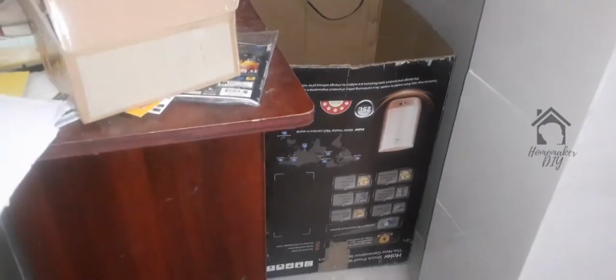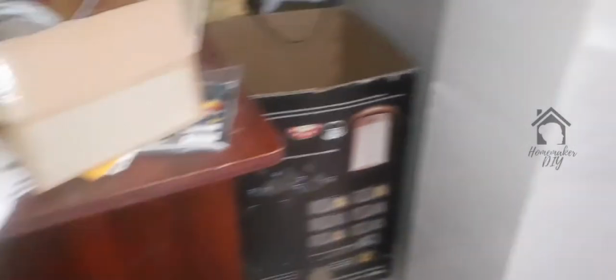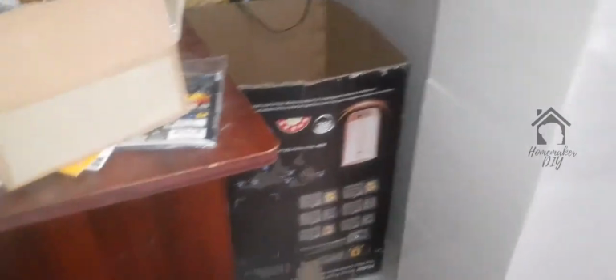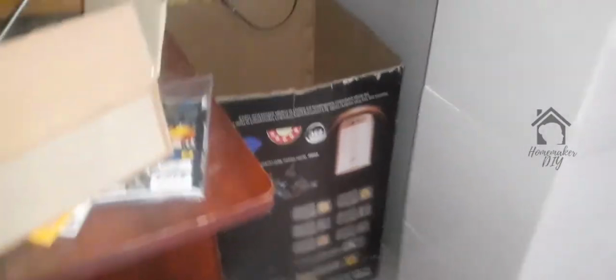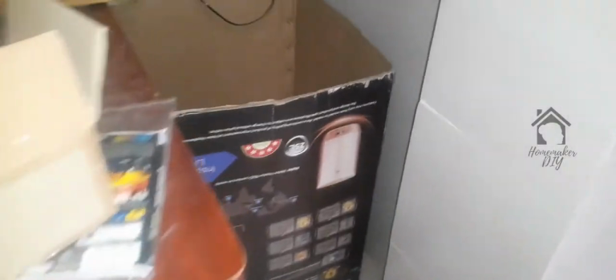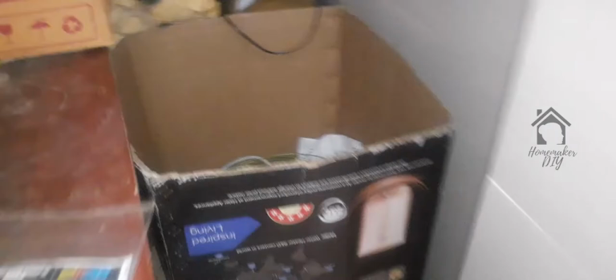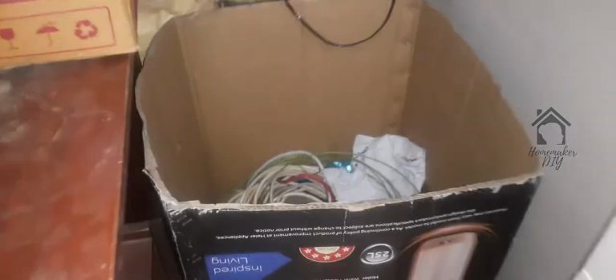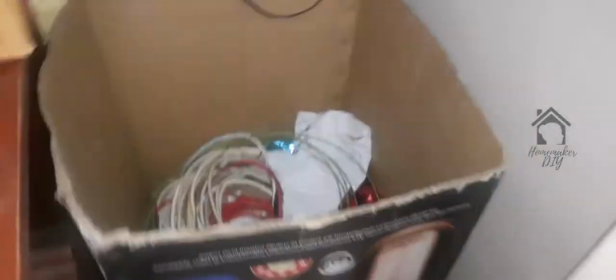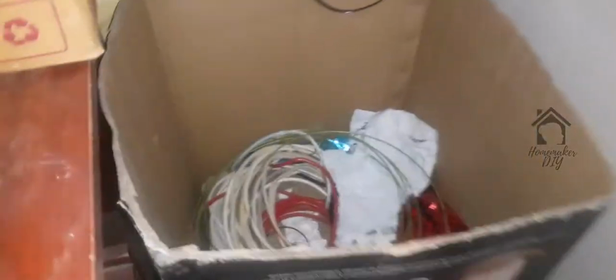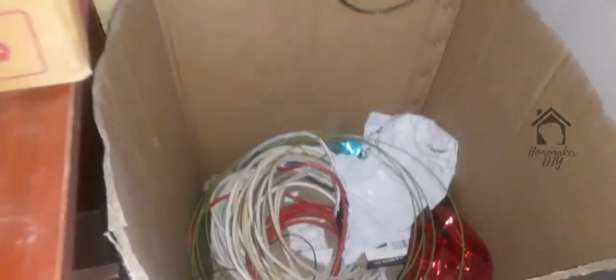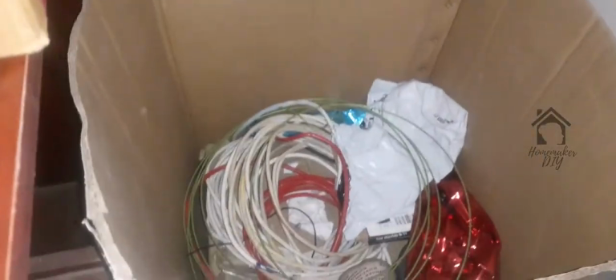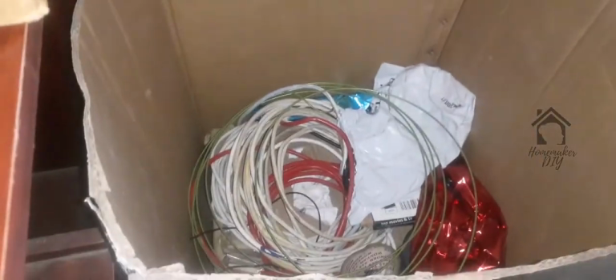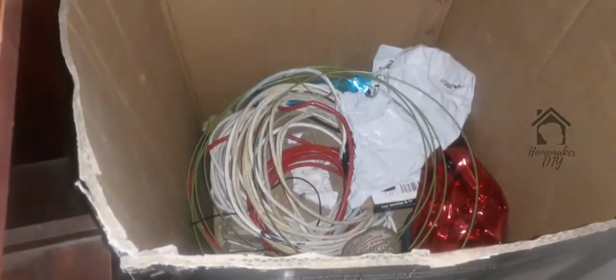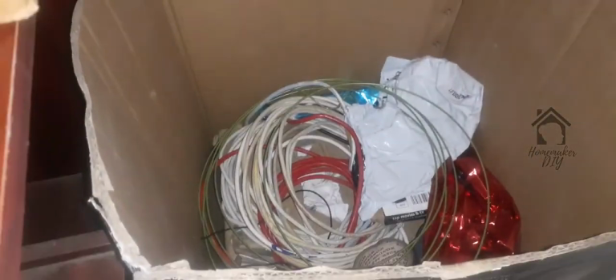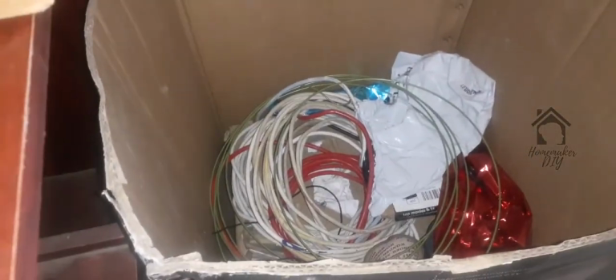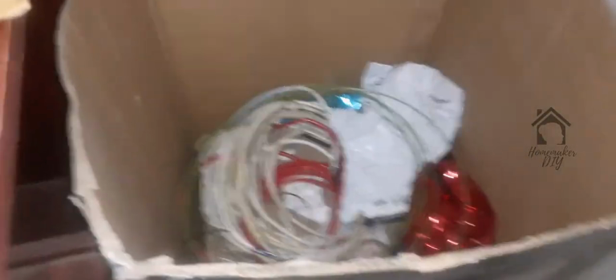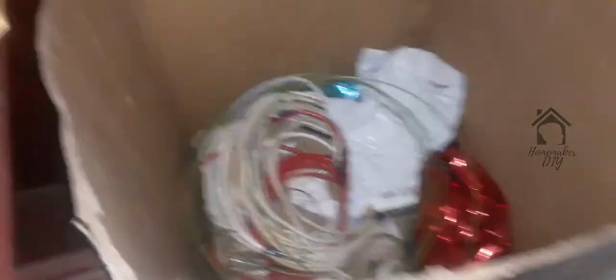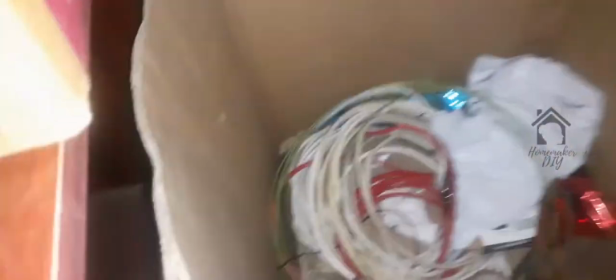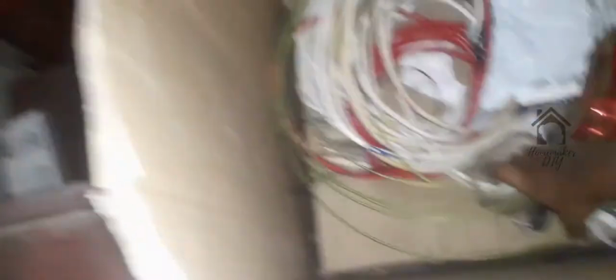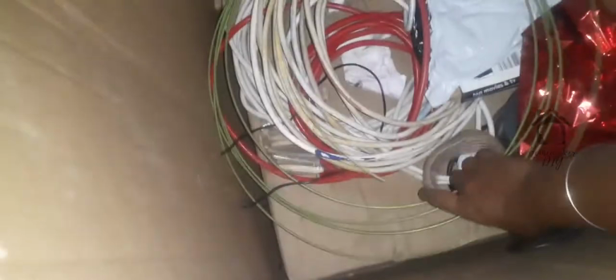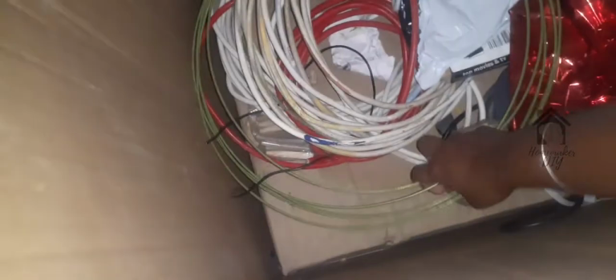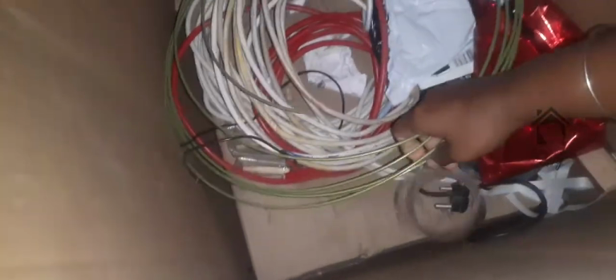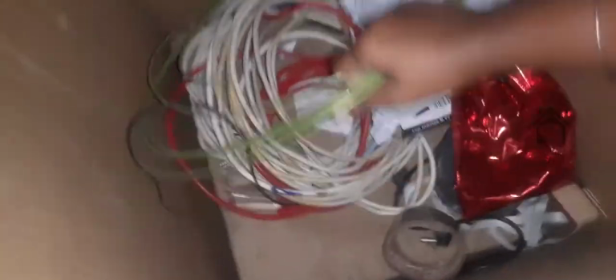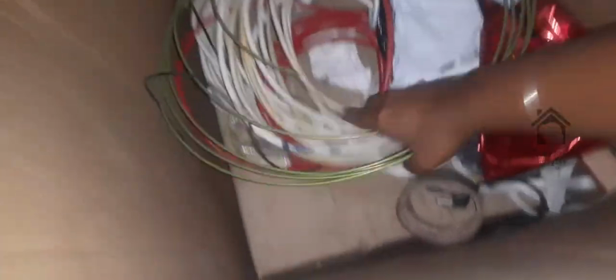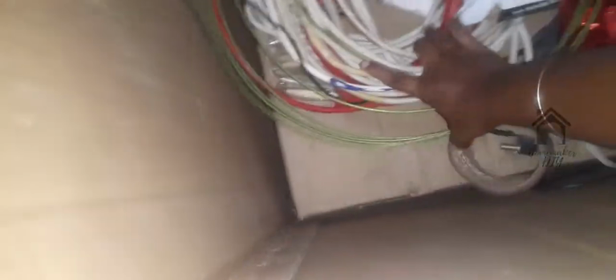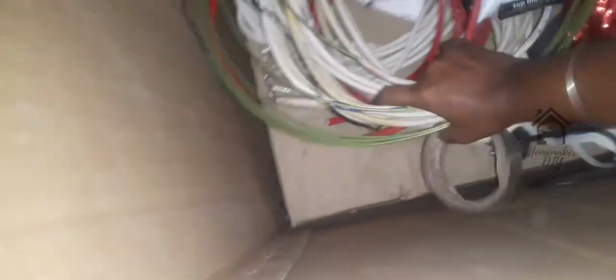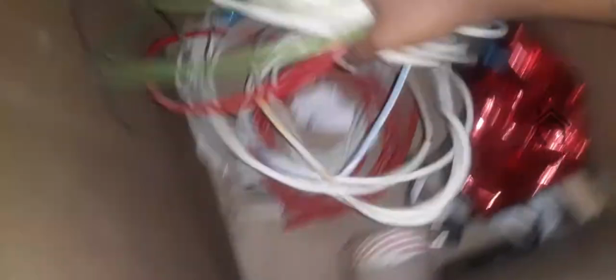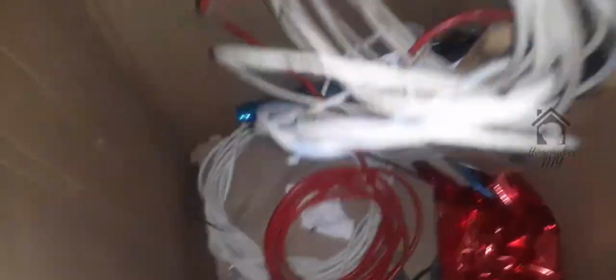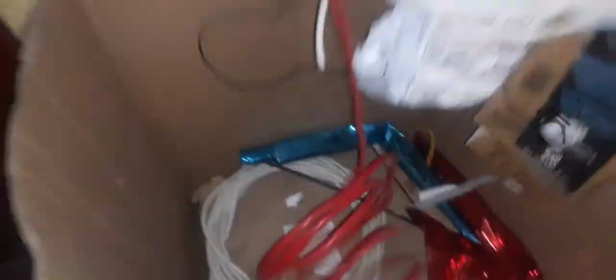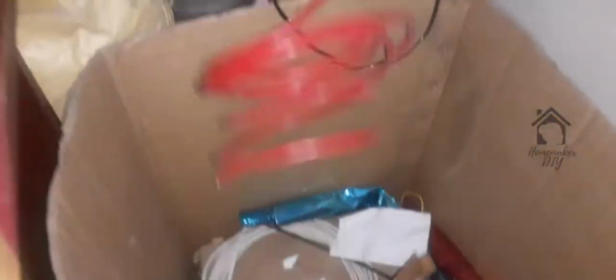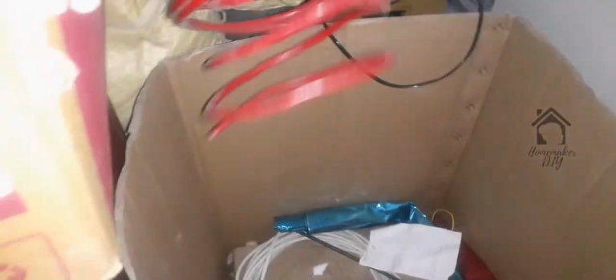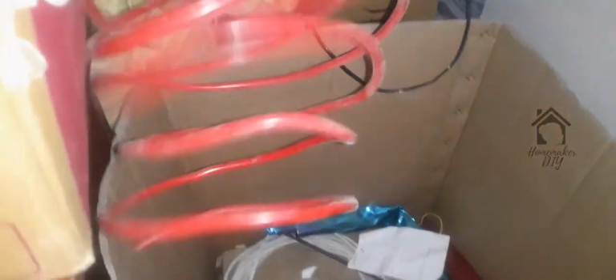Now I'm going to talk about the pillow and the storage box. Before I take the pillow, I'm going to talk about the cardboard box — it's very nice and comfortable.